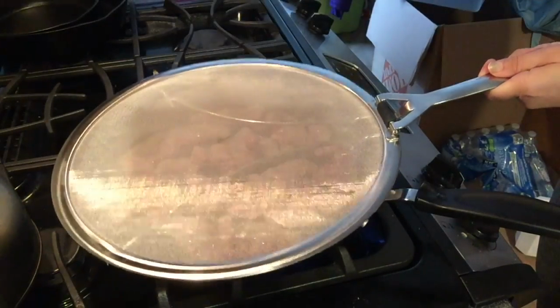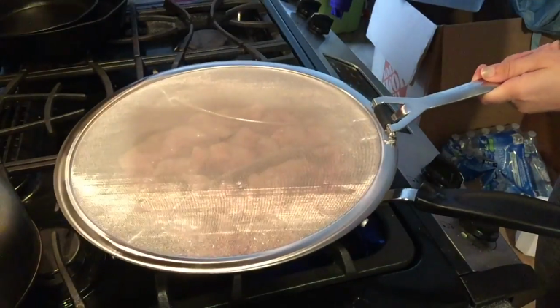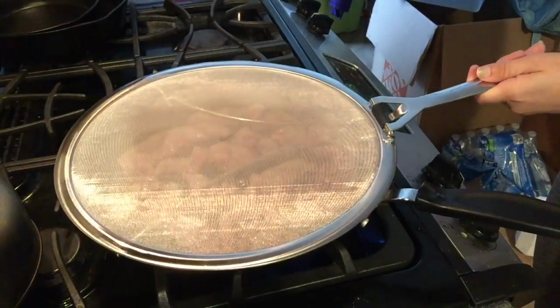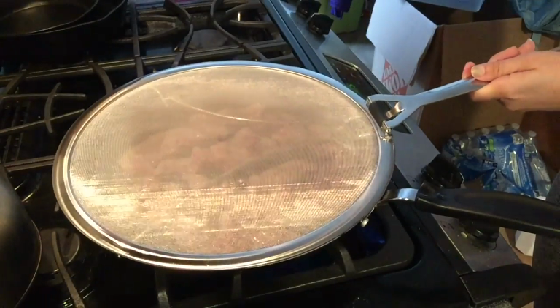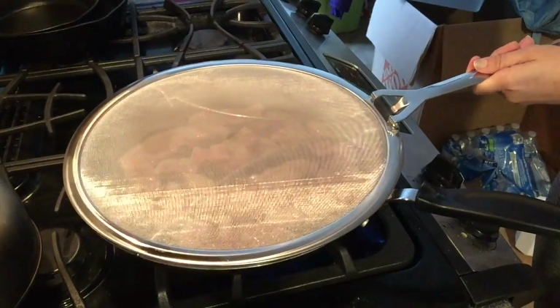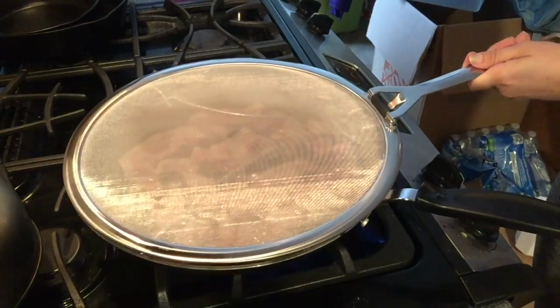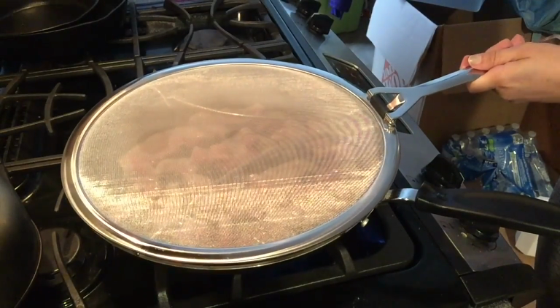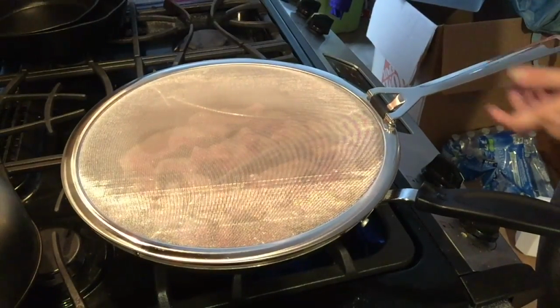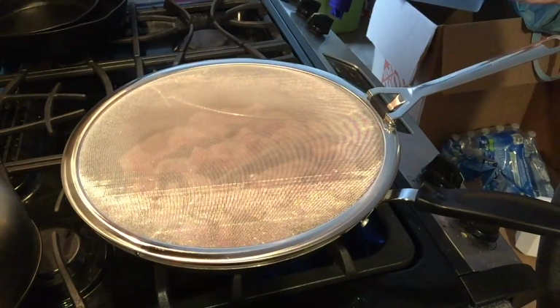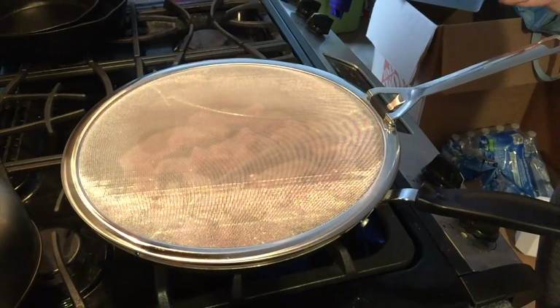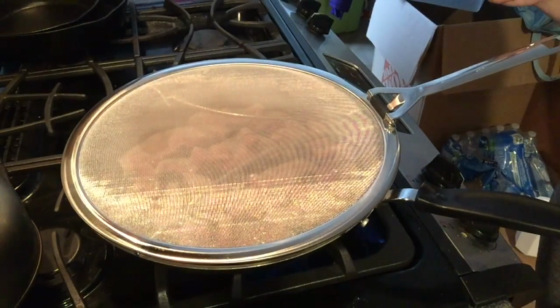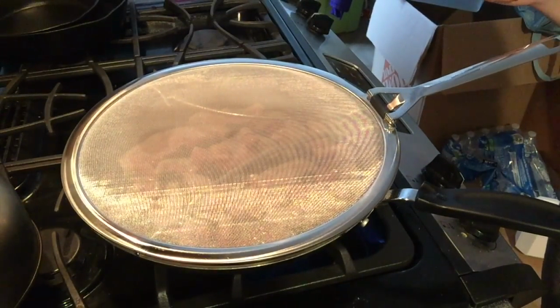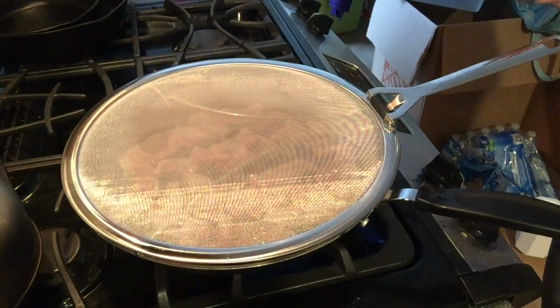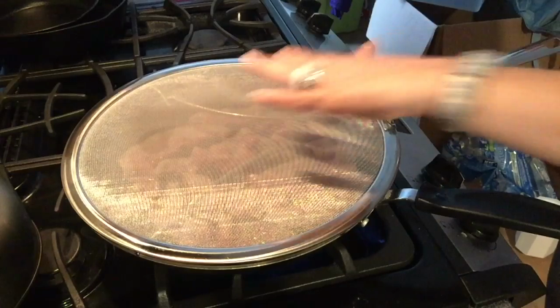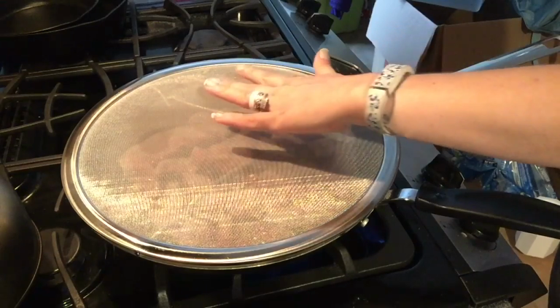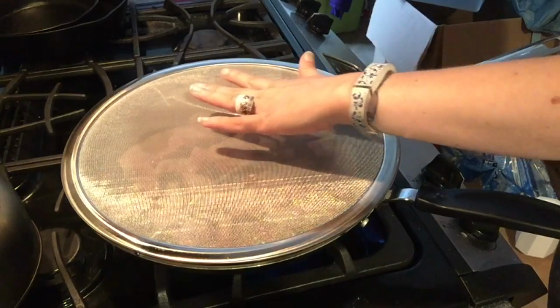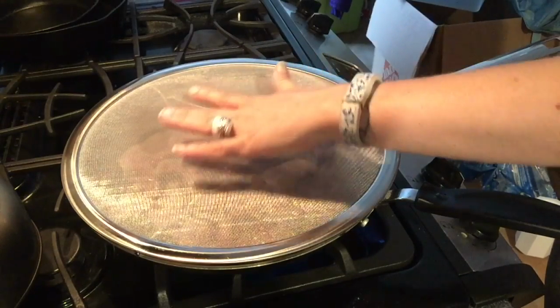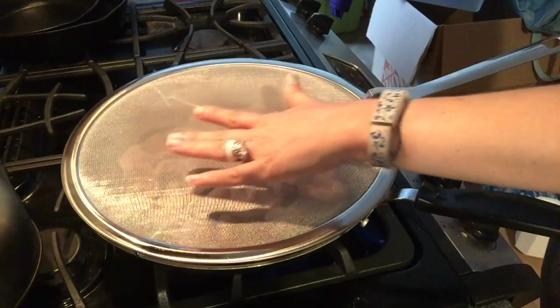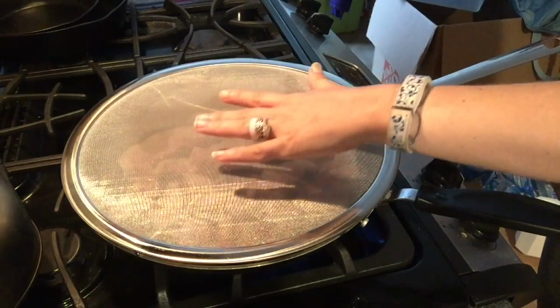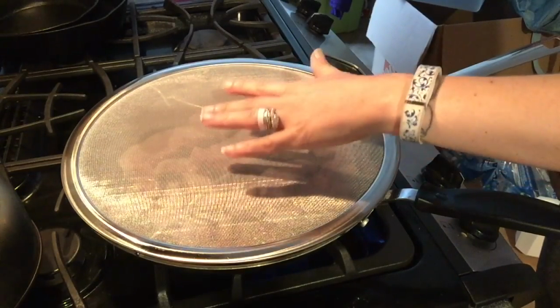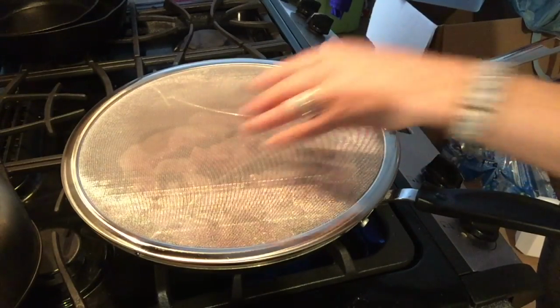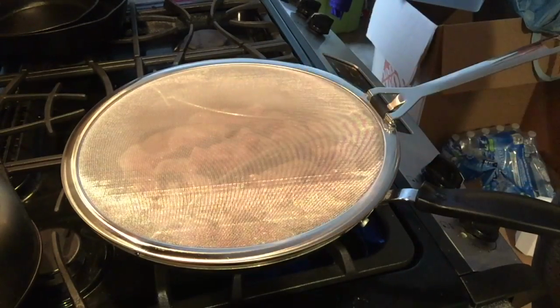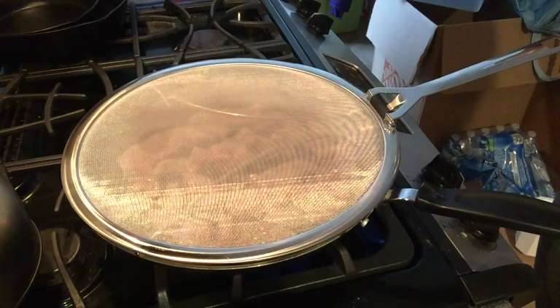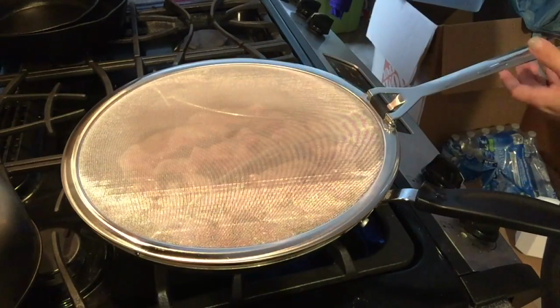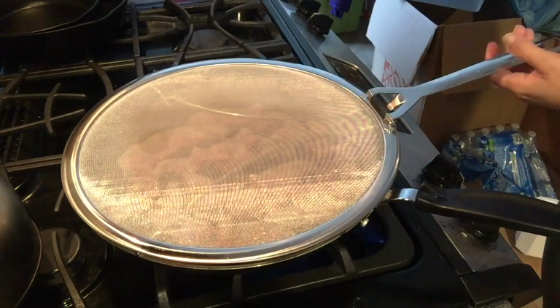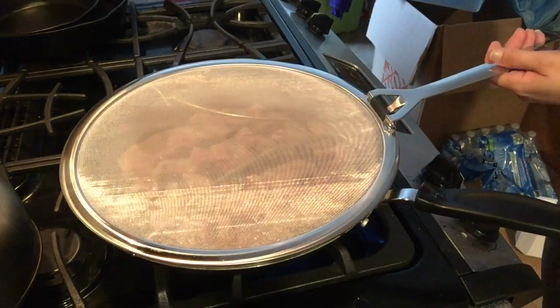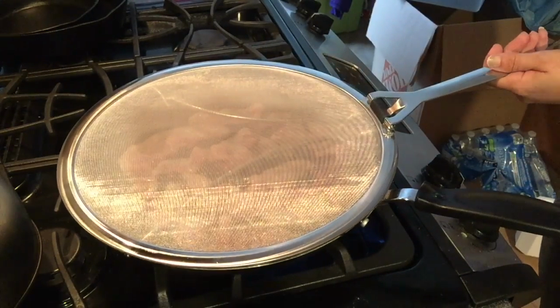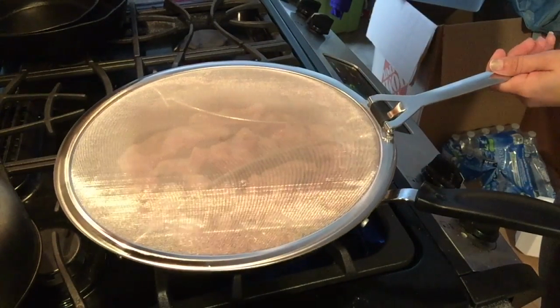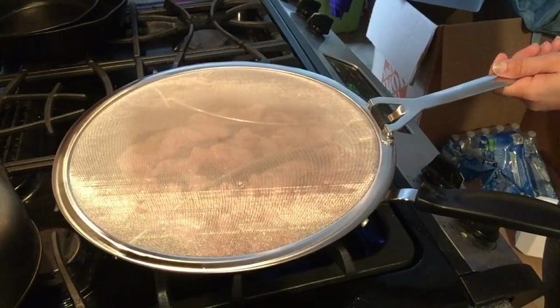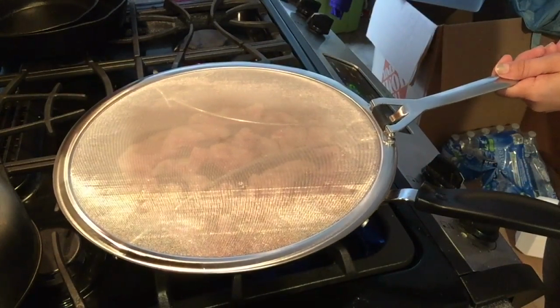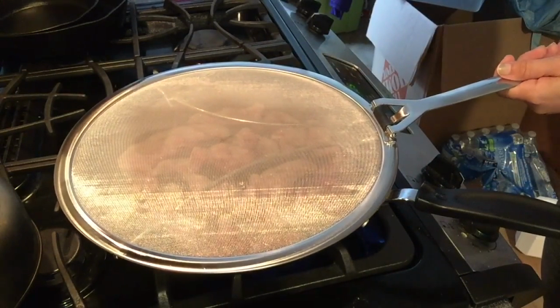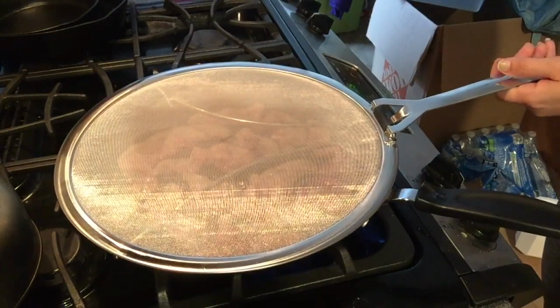Ouch! Just lifting it up, I got splattered. I'd say it's doing its job.